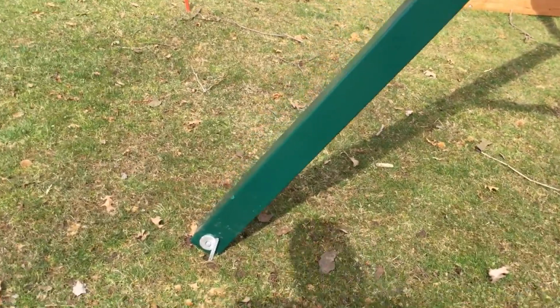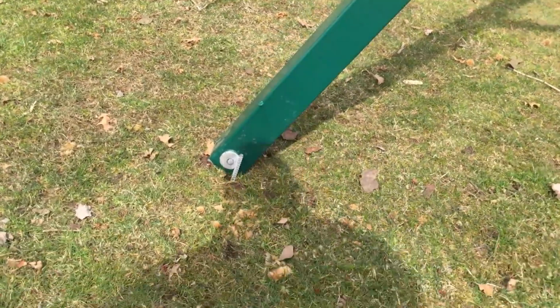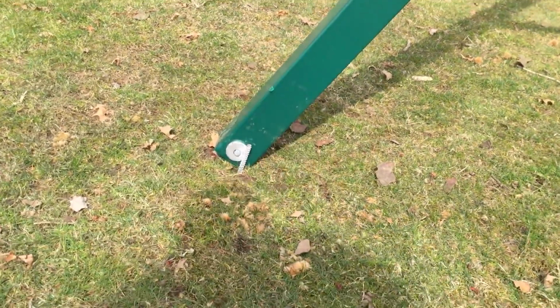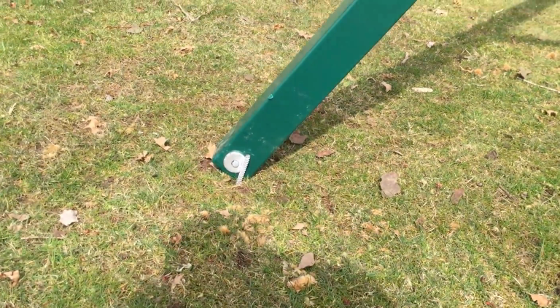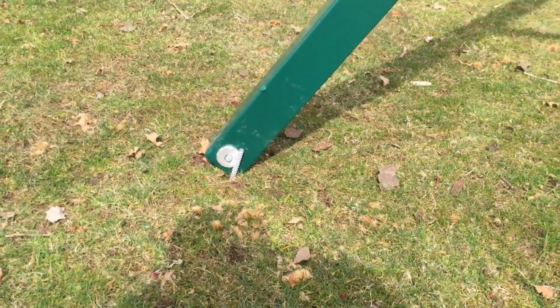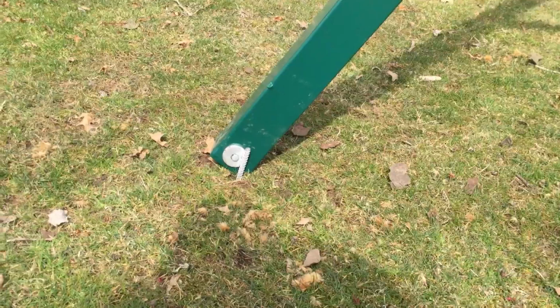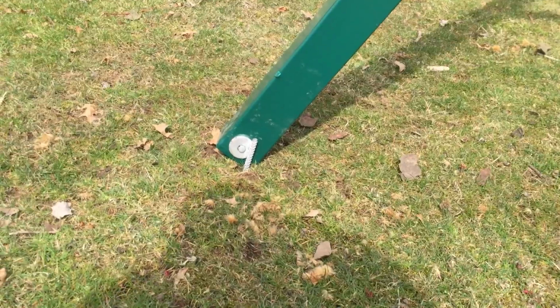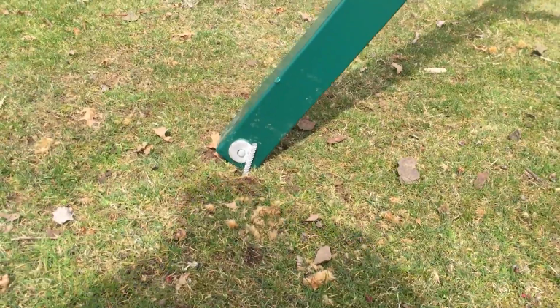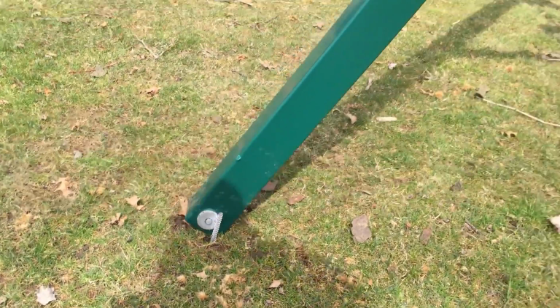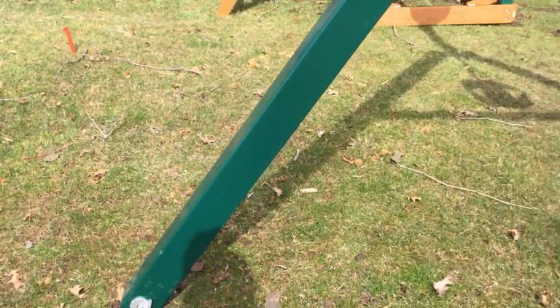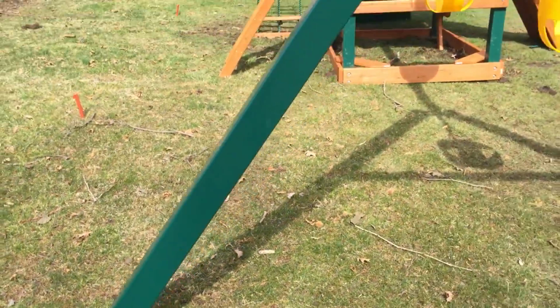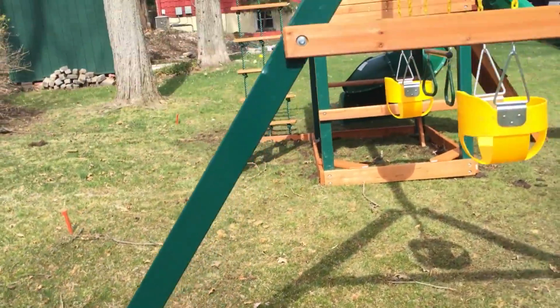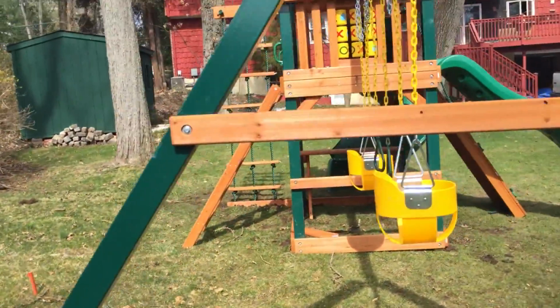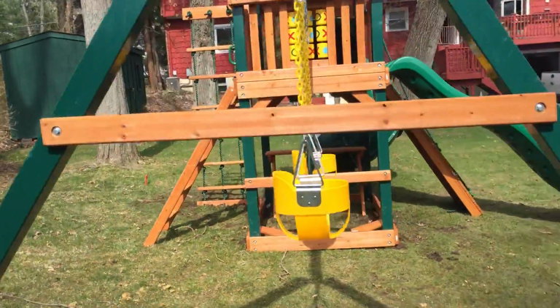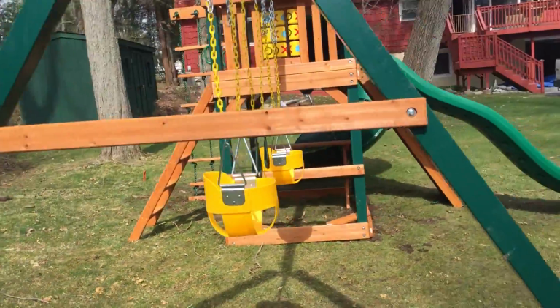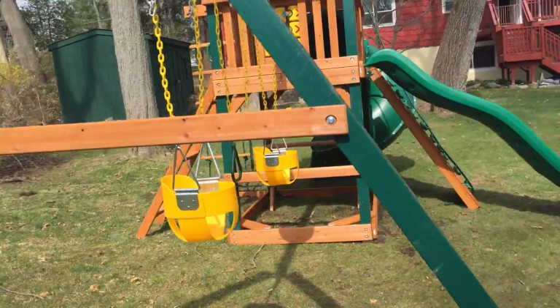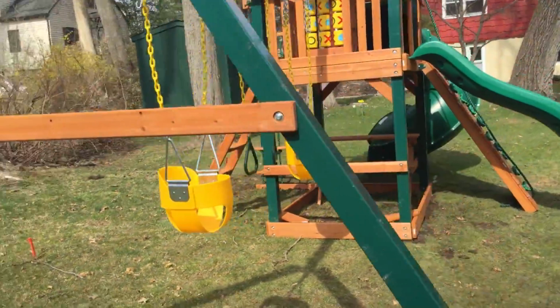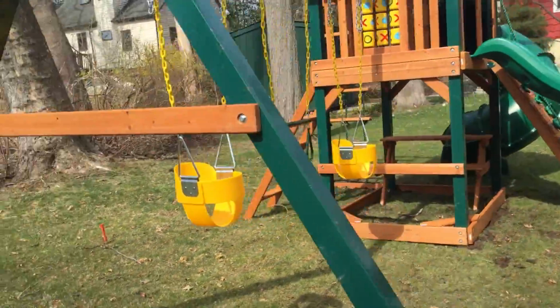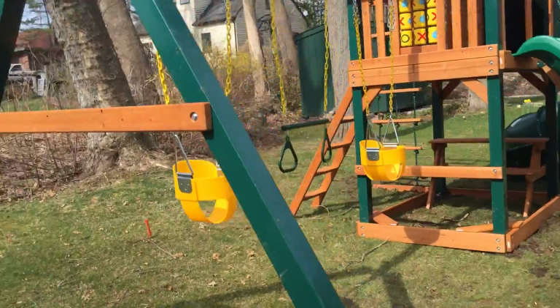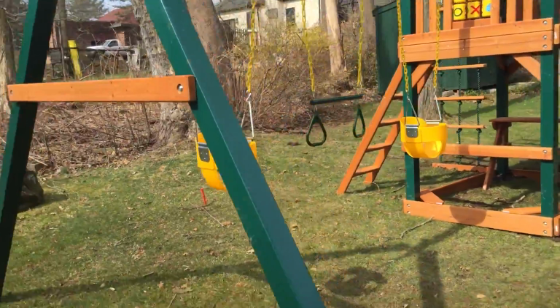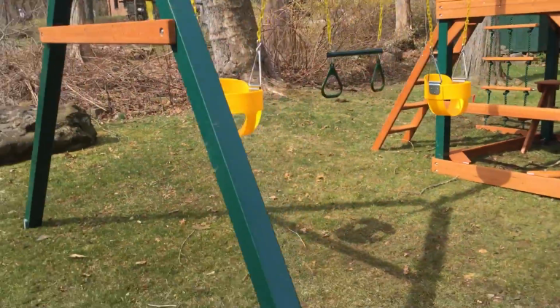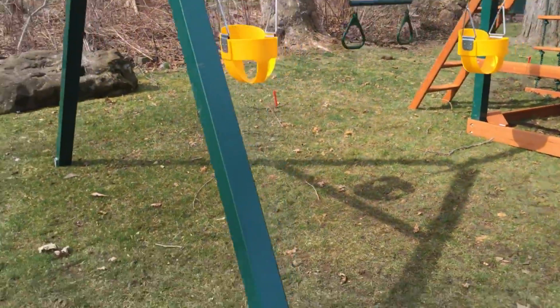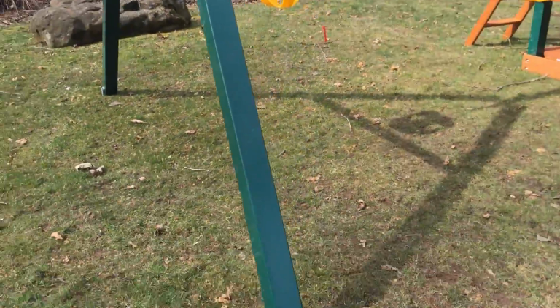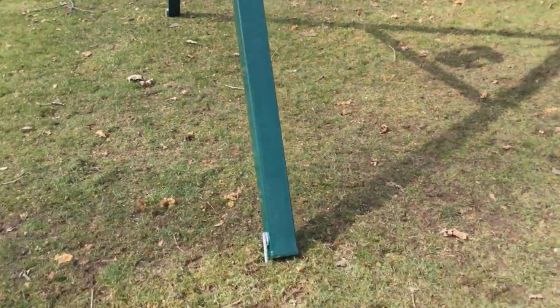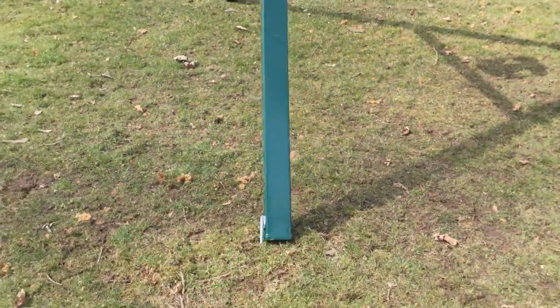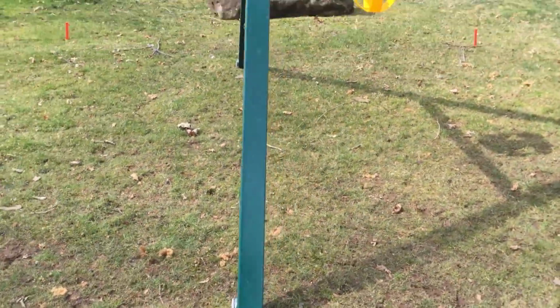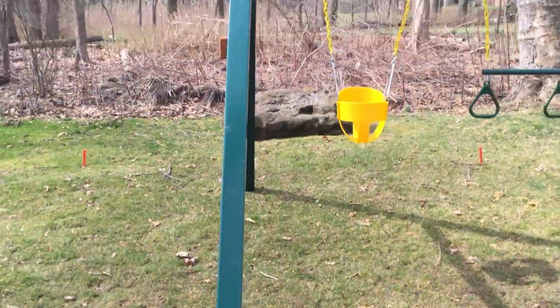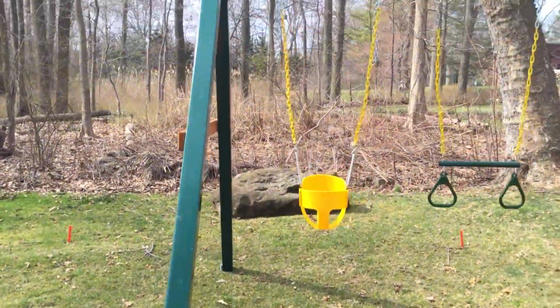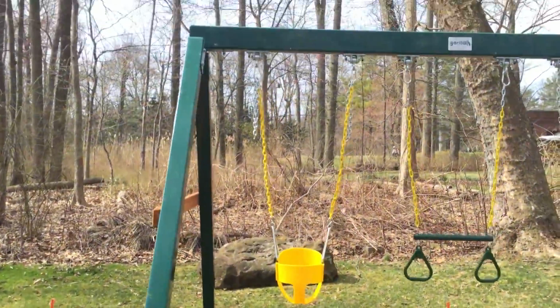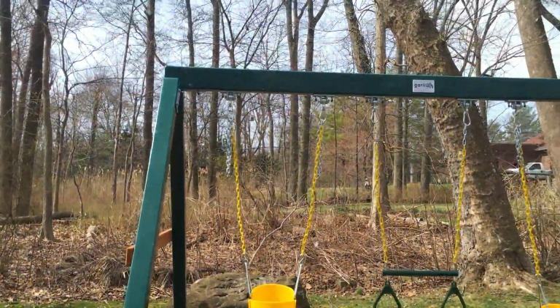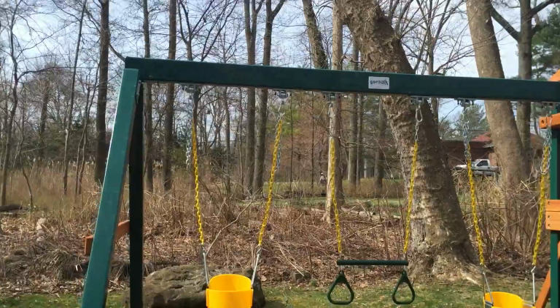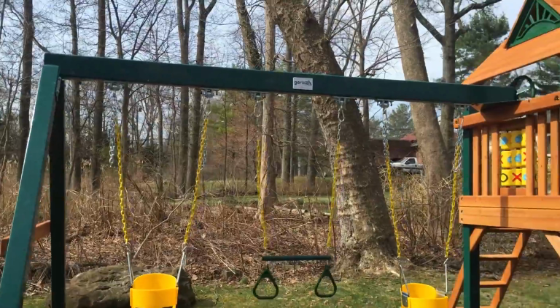We upgraded the heavy-duty anchors; those are also on our website. This is the Gorilla Mountaineer with a timber shield — green posts, green framing, 4x4s and 4x6s. We can use all treated.